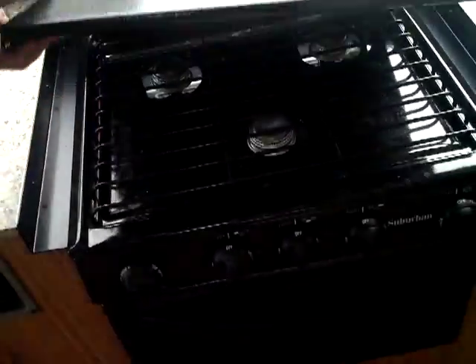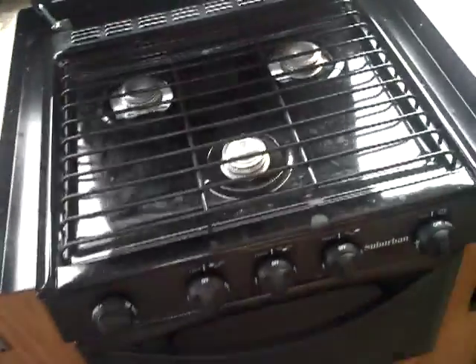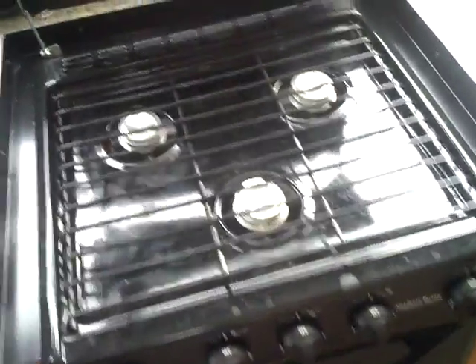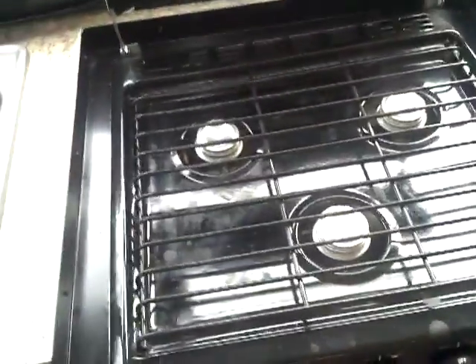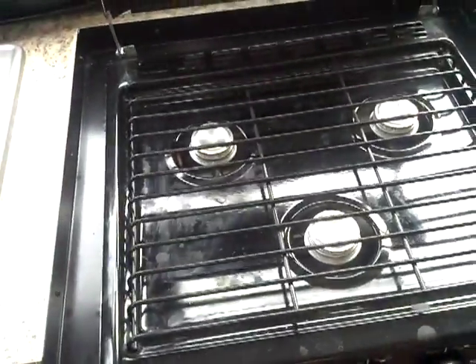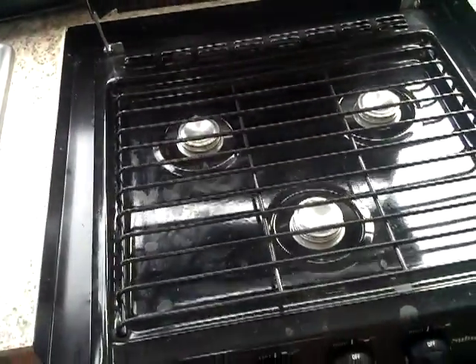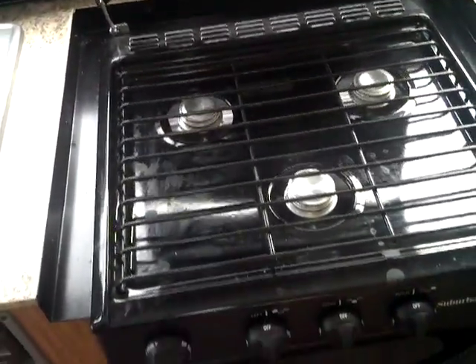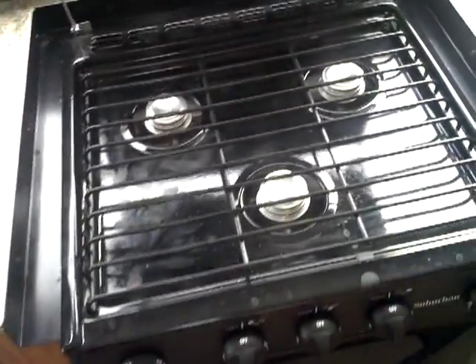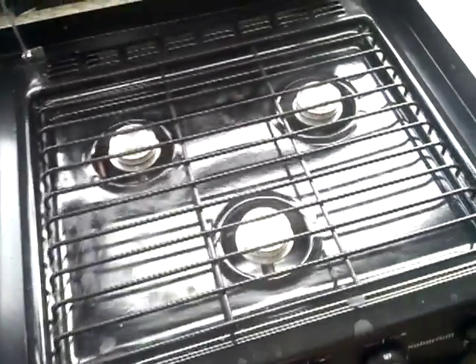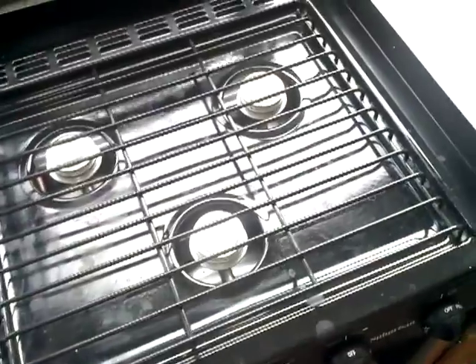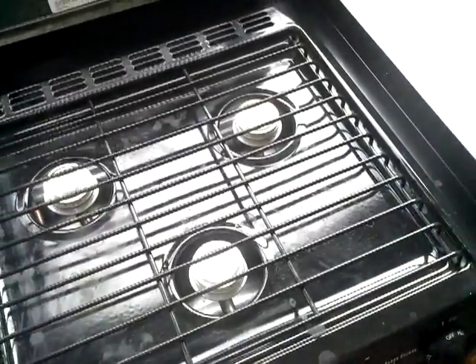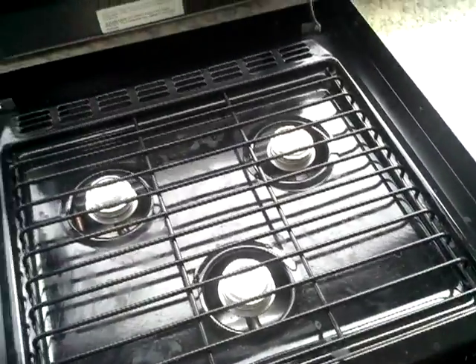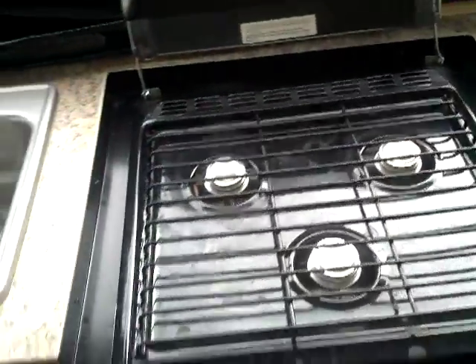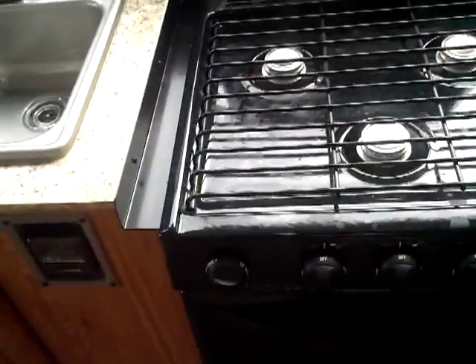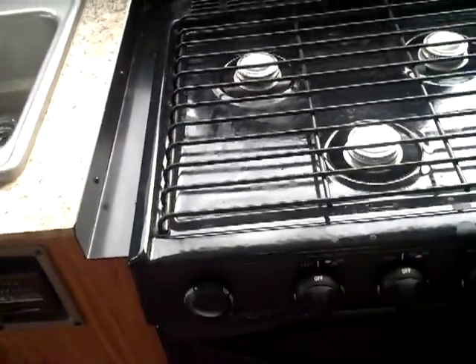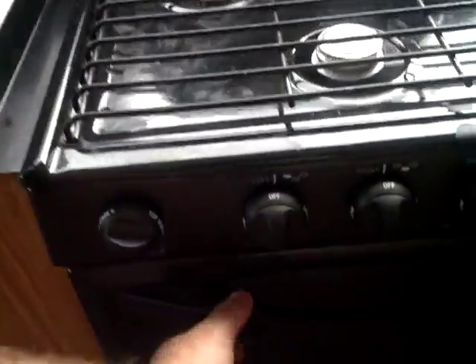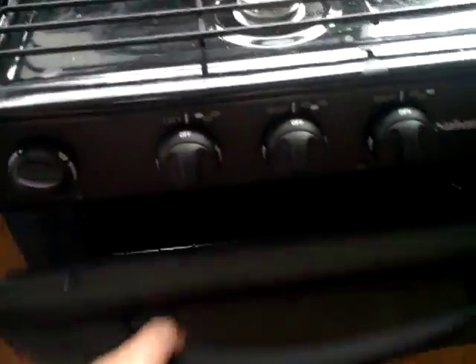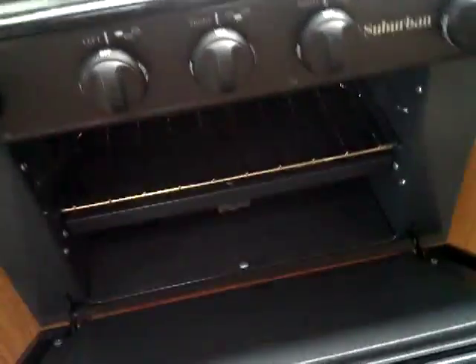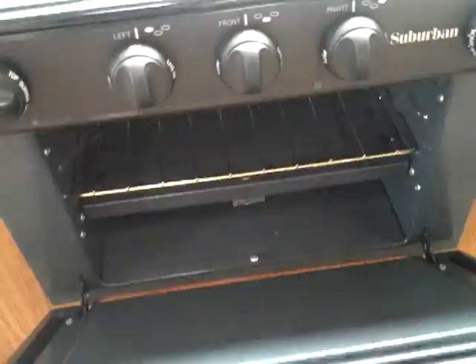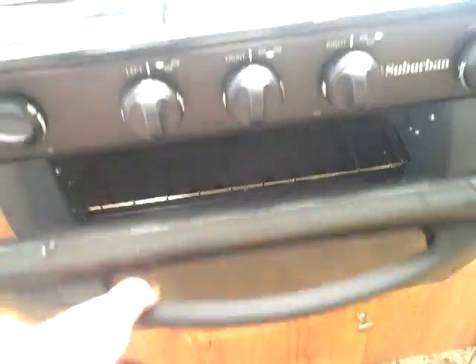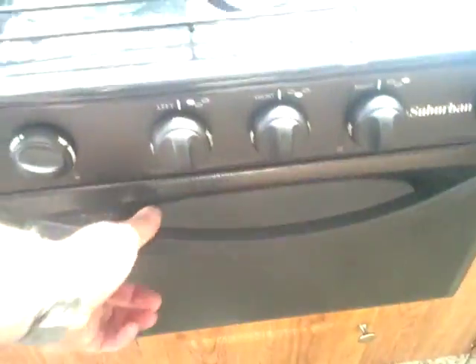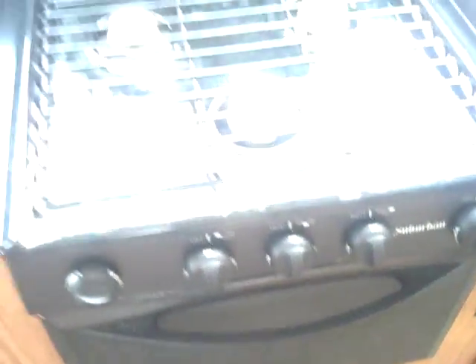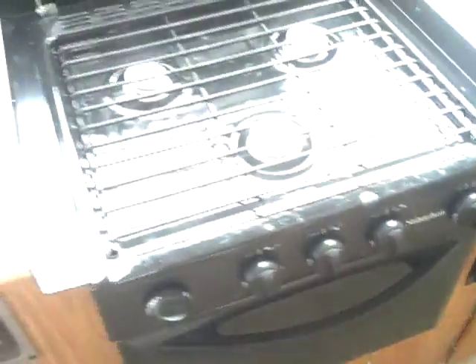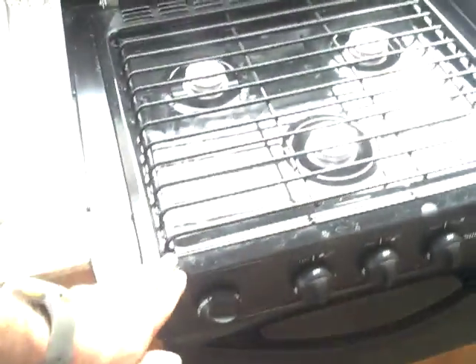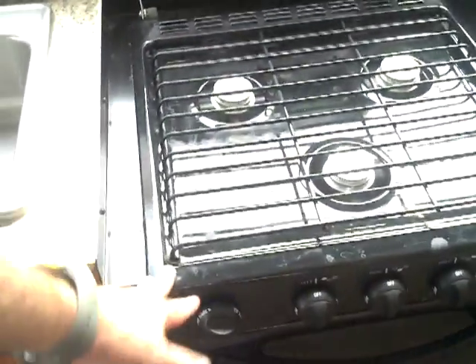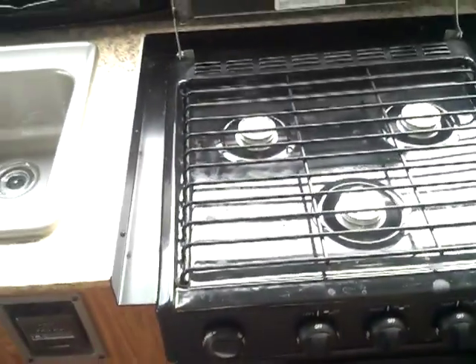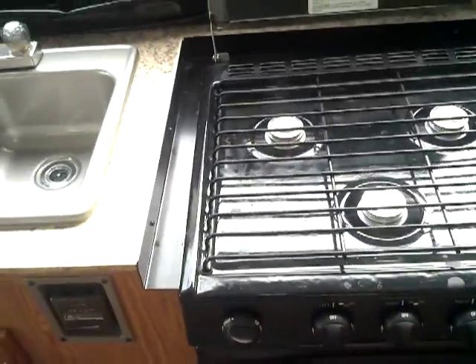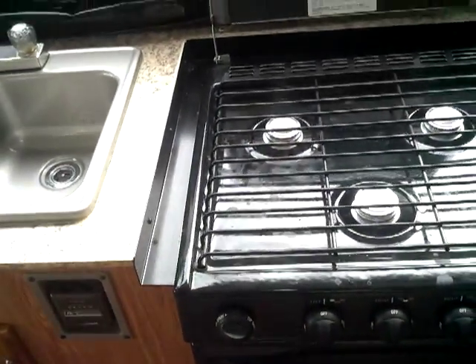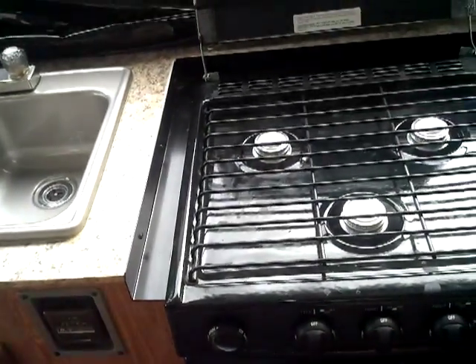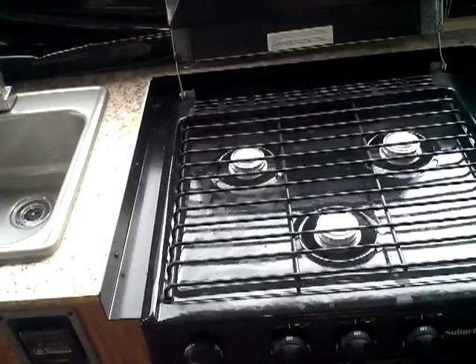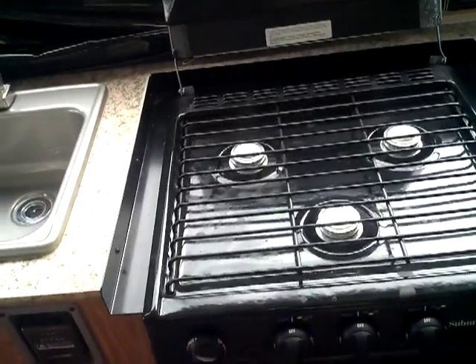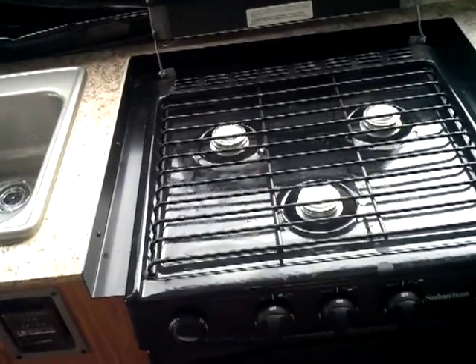Standard Suburban three-burner RV cooktop — or cooktop rather. Really neat option for this pop-up: it actually has an oven. This is the exact same unit that you find in a lot of travel trailers, so a really nice option for a pop-up.